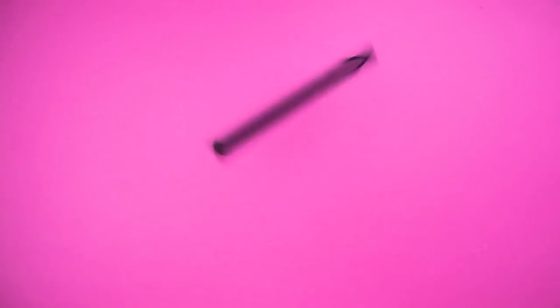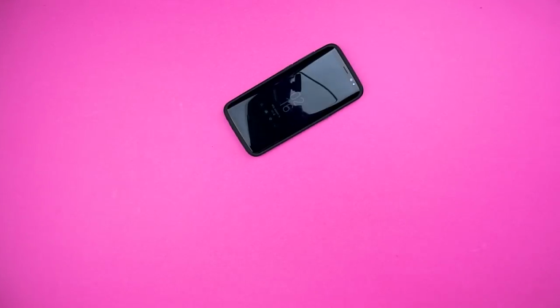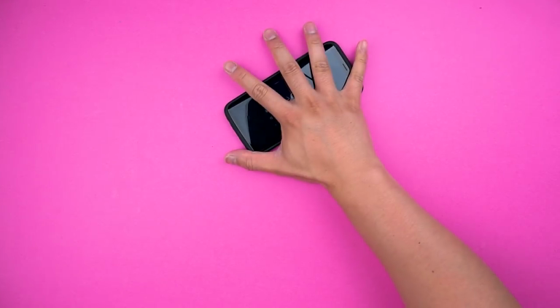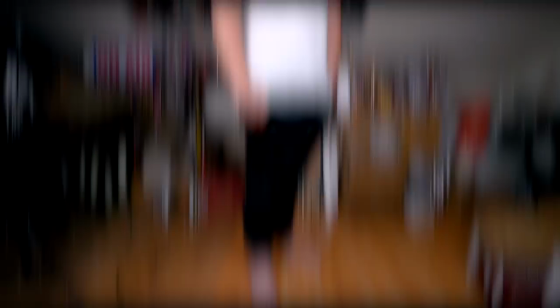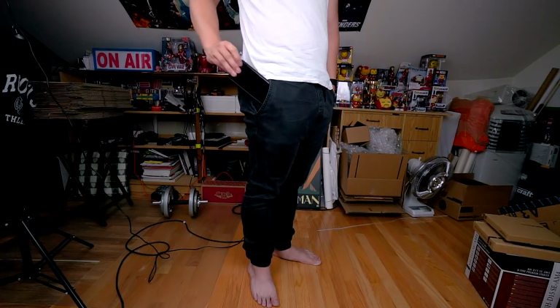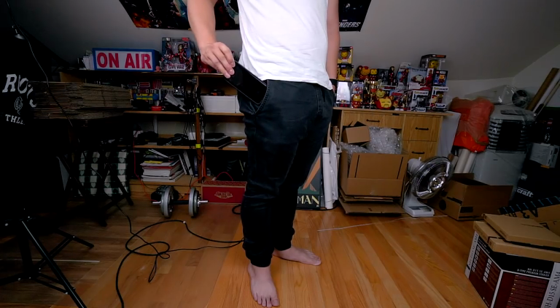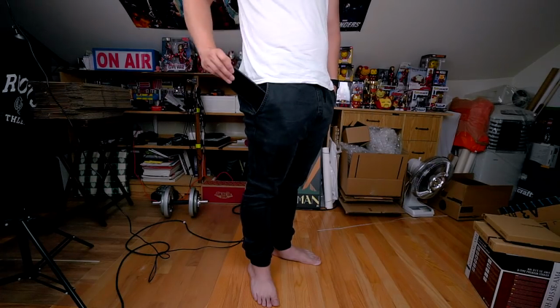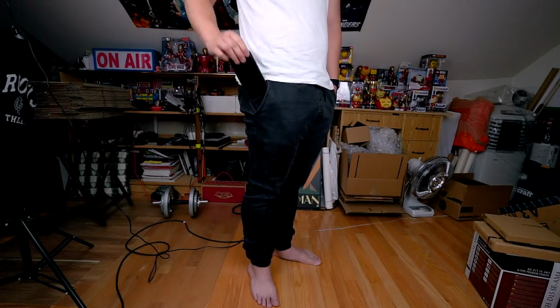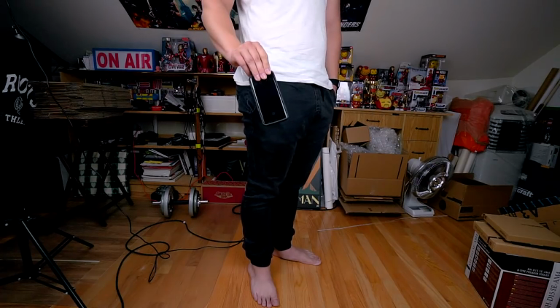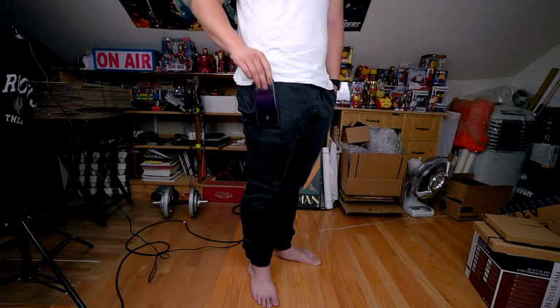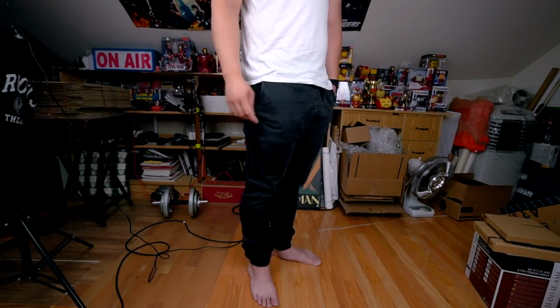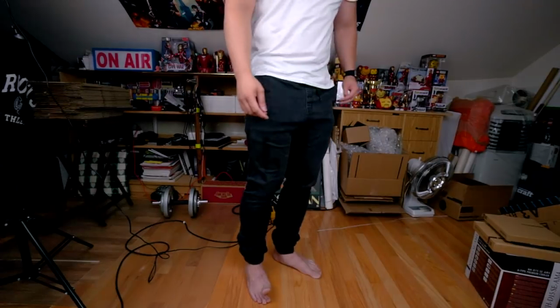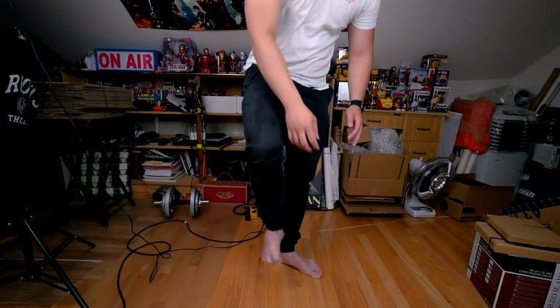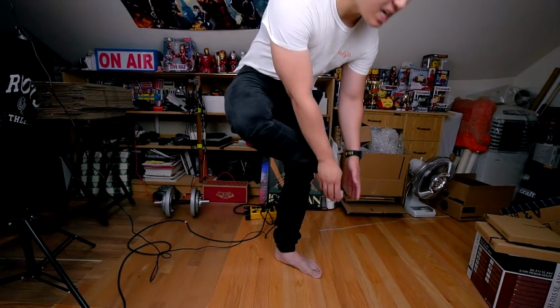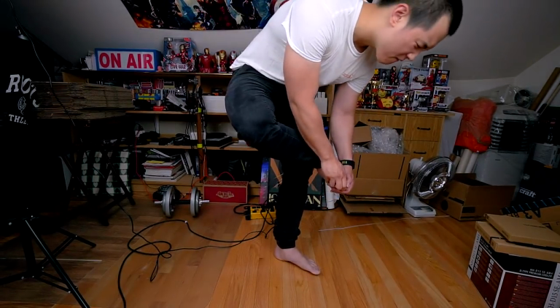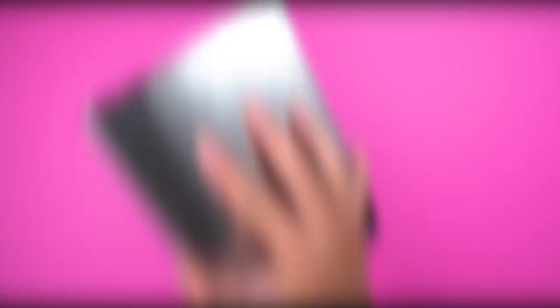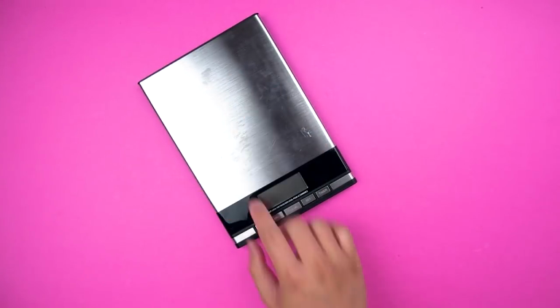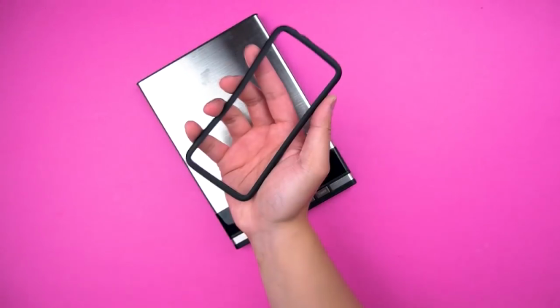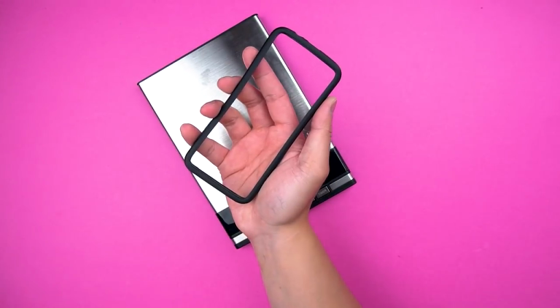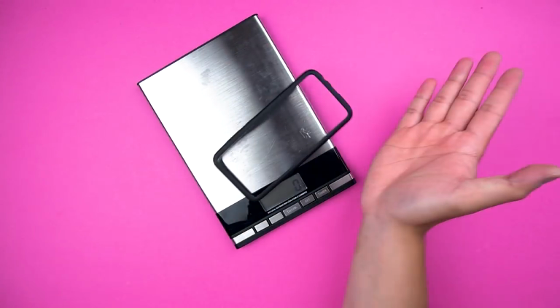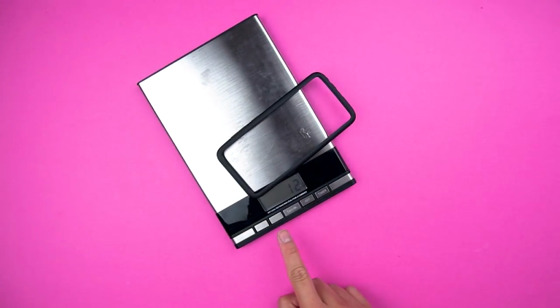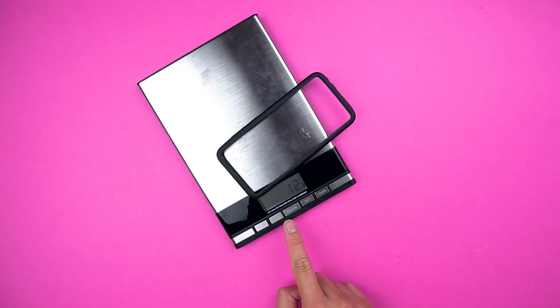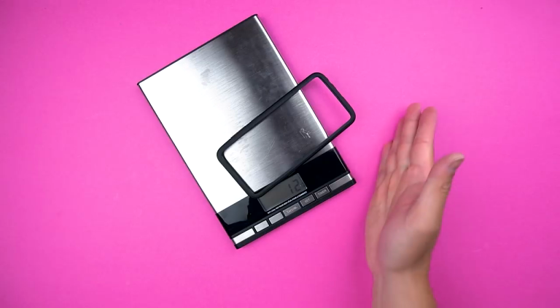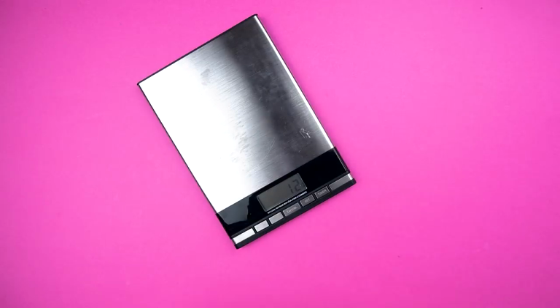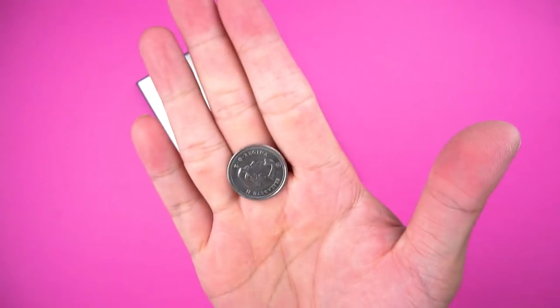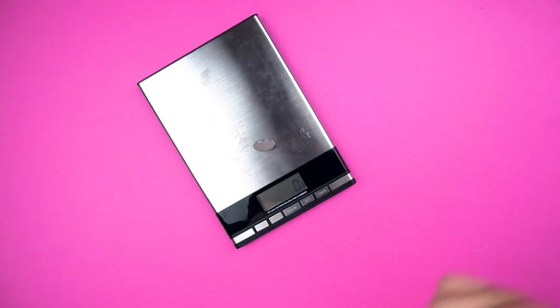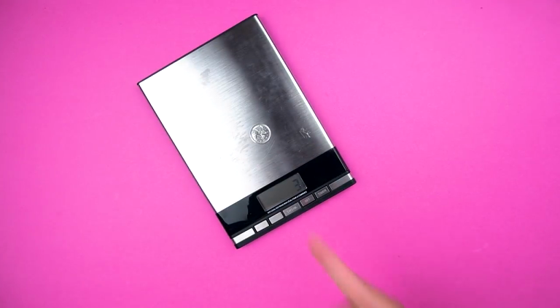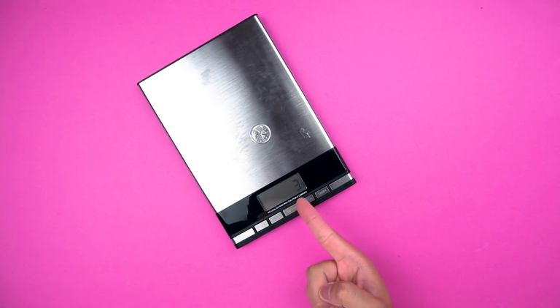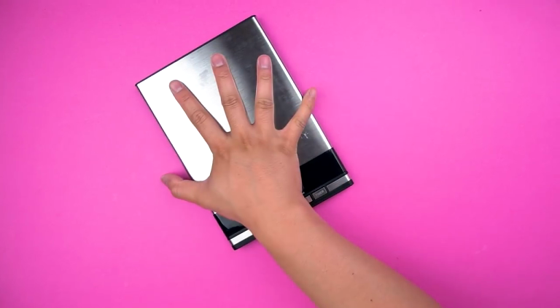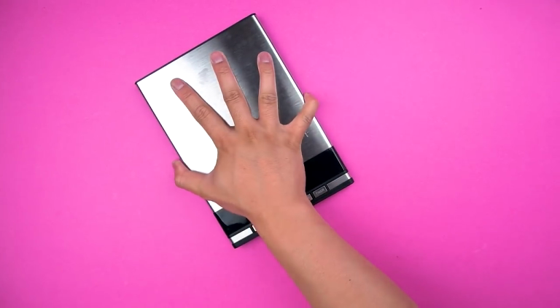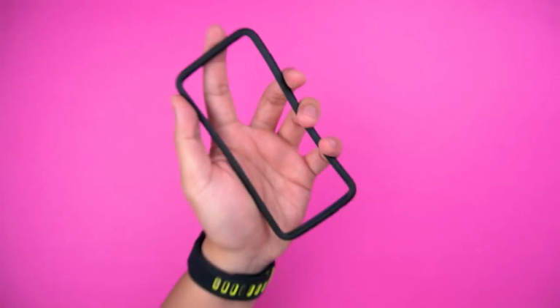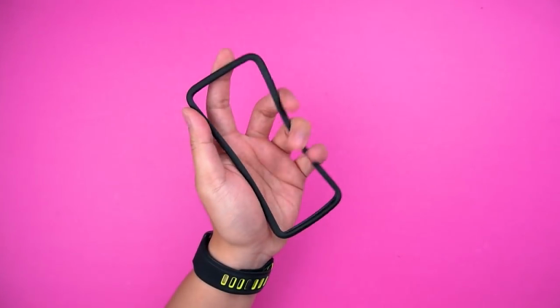And what's a slim case if it doesn't slide in and out of your pockets like one? For the 1% of you that actually care, this only weighs about 11 grams — that's like 3 Canadian quarters, but worth a thousand times more.